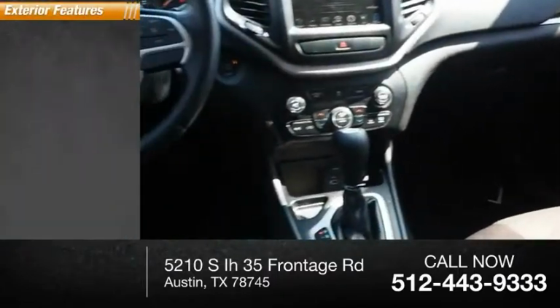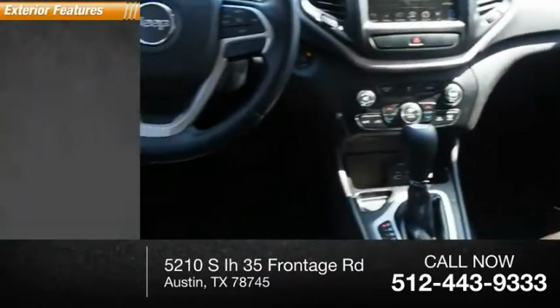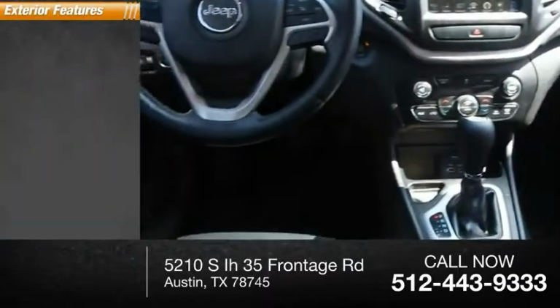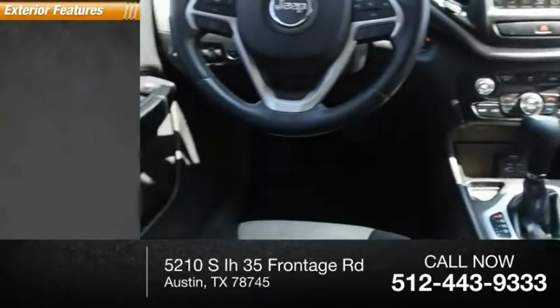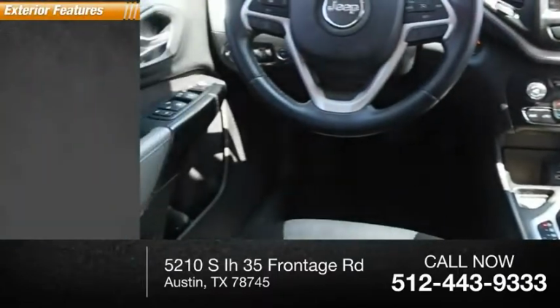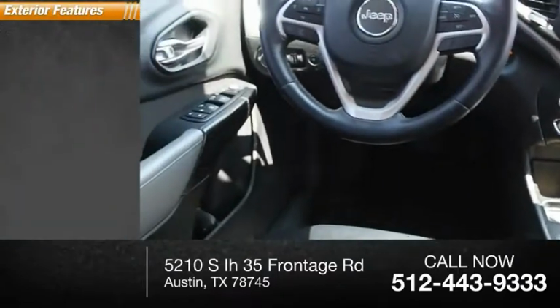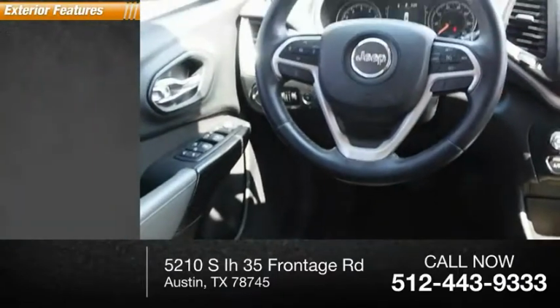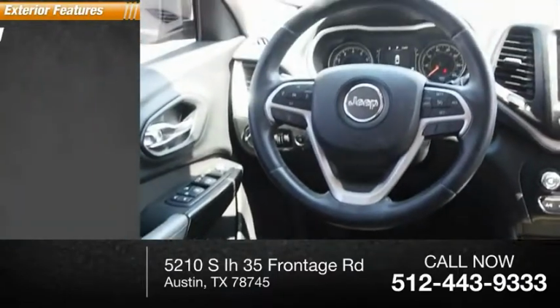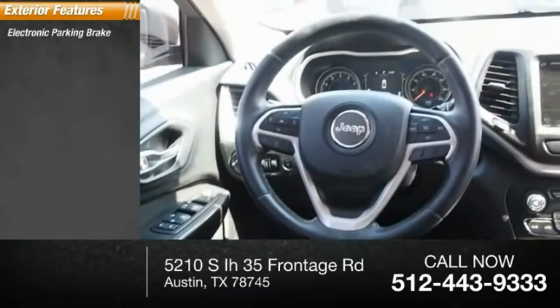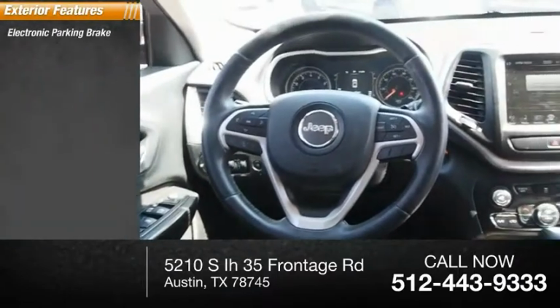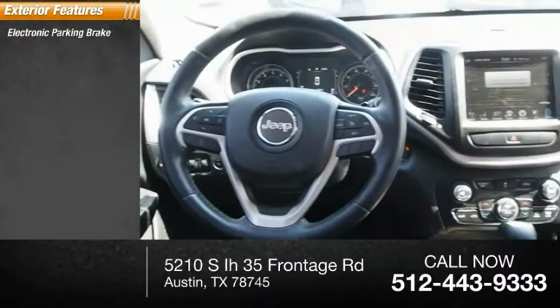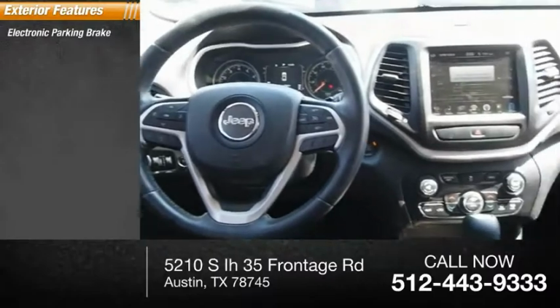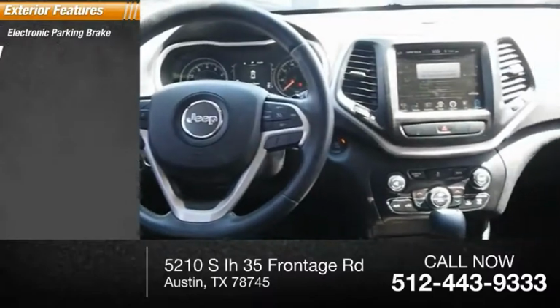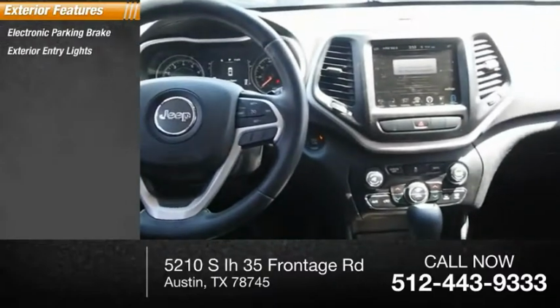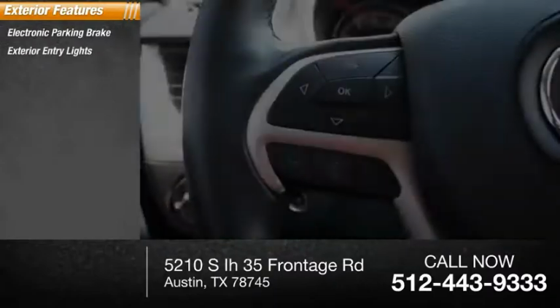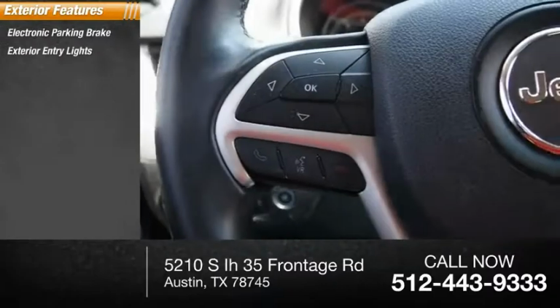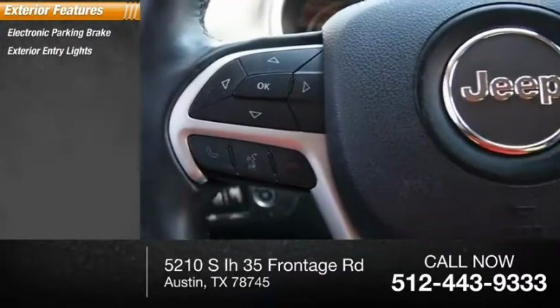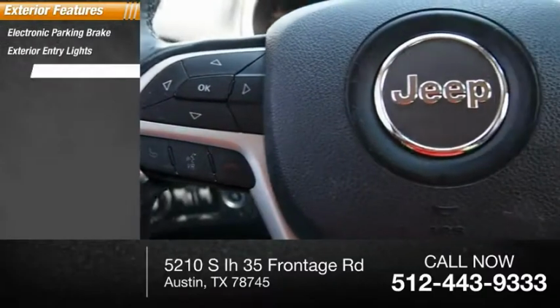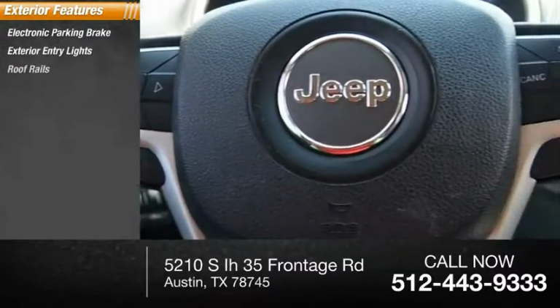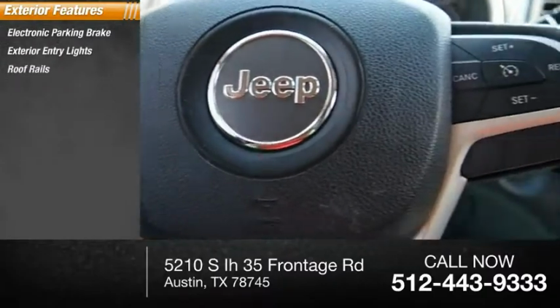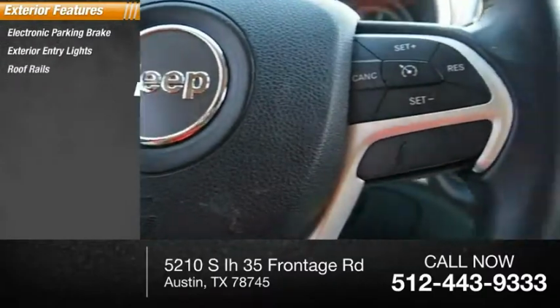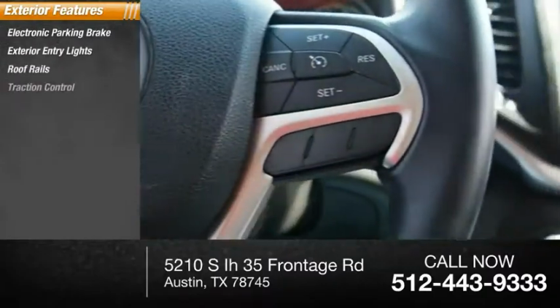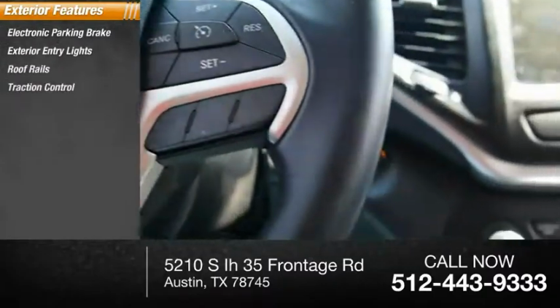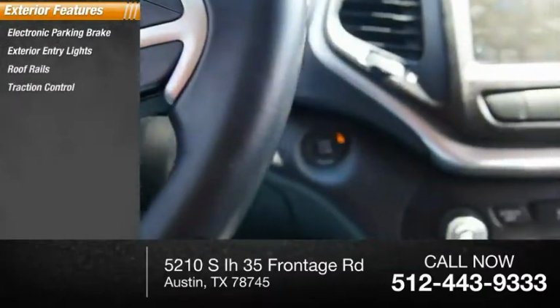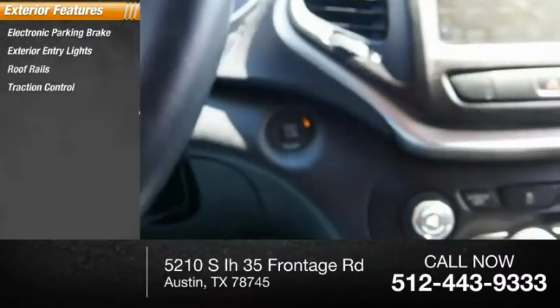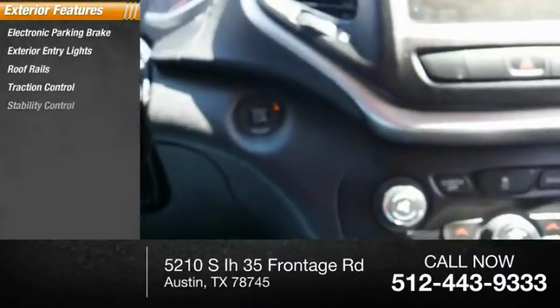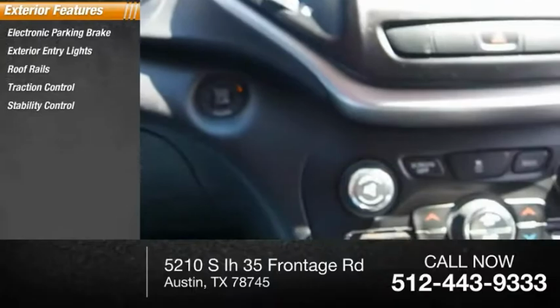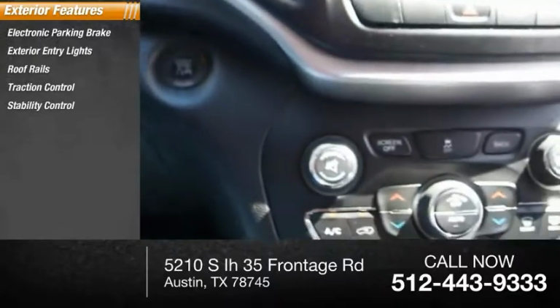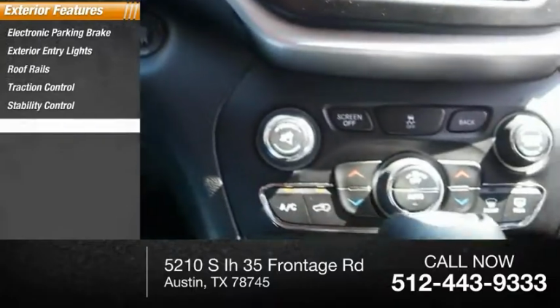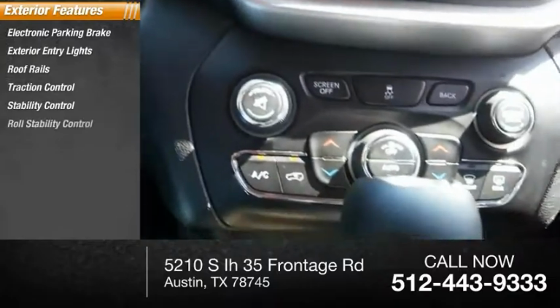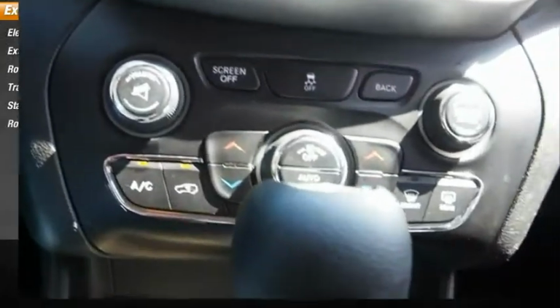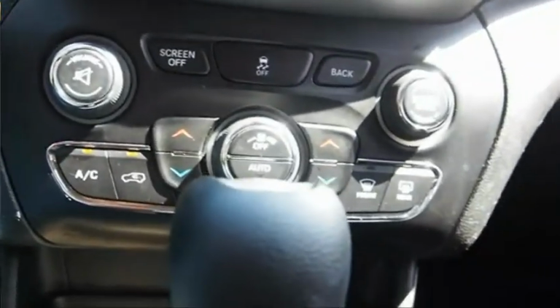Here are some of this vehicle's great options: electronic parking brake, exterior entry lights, roof rails, traction control, stability control, and roll stability control.